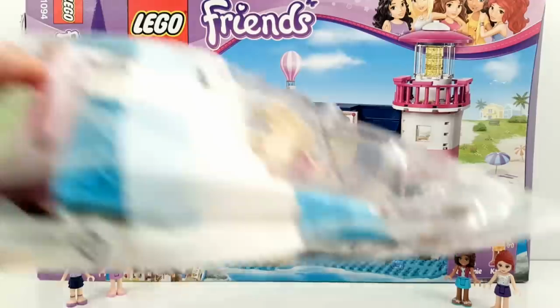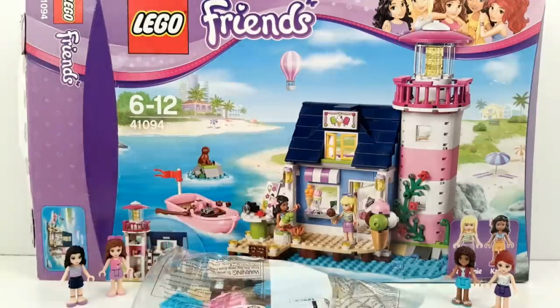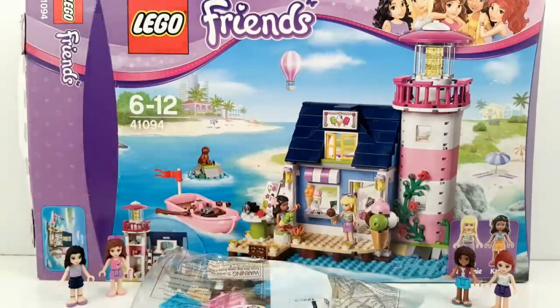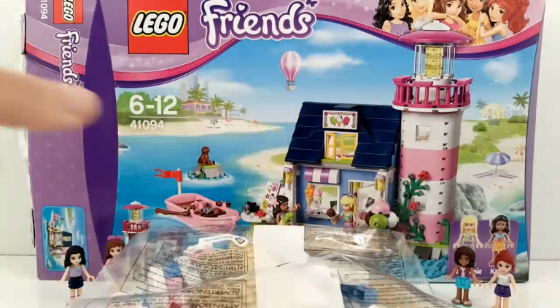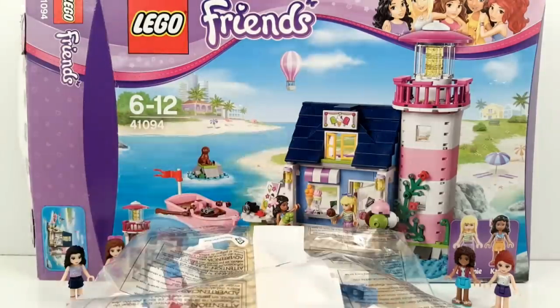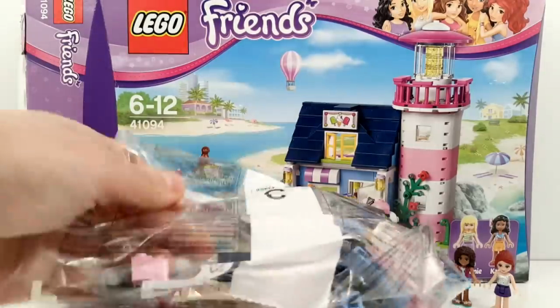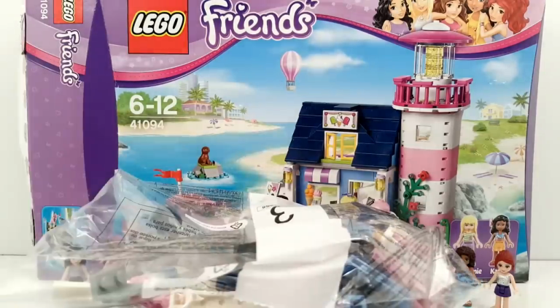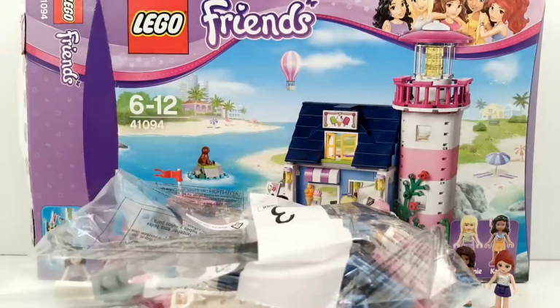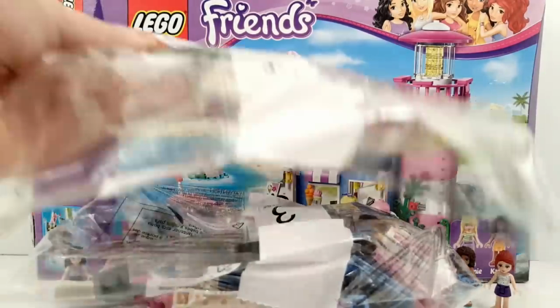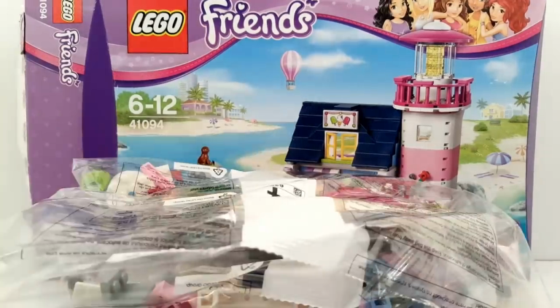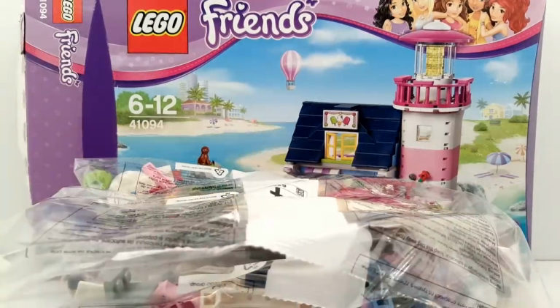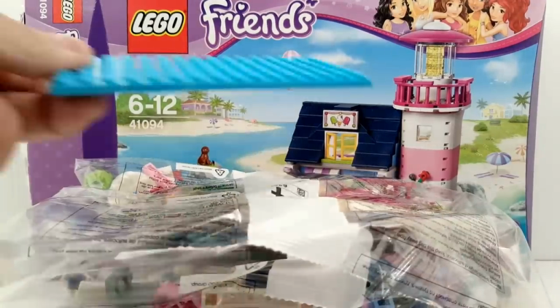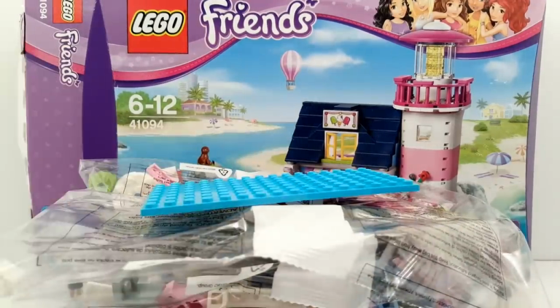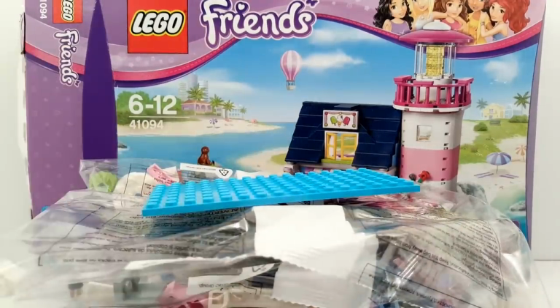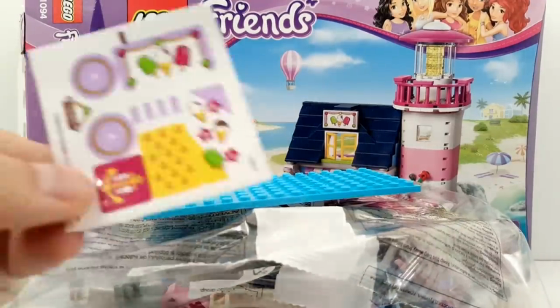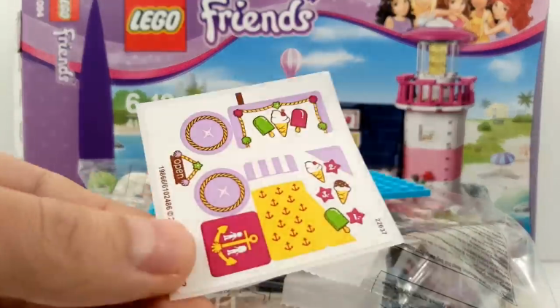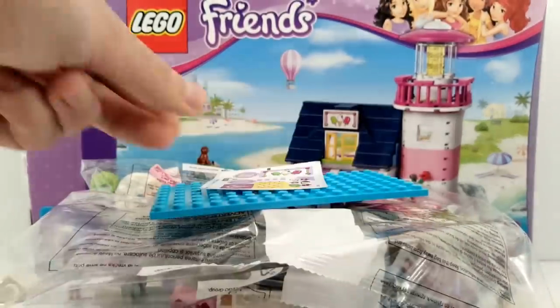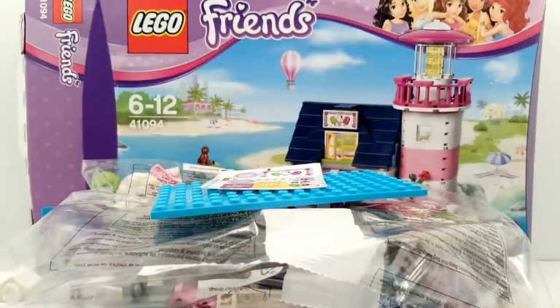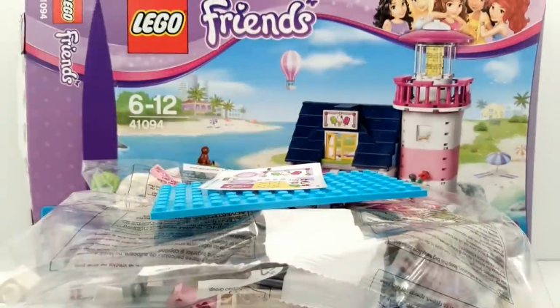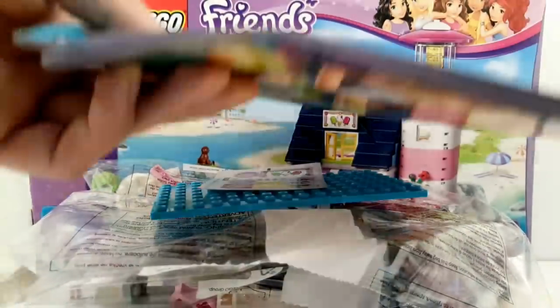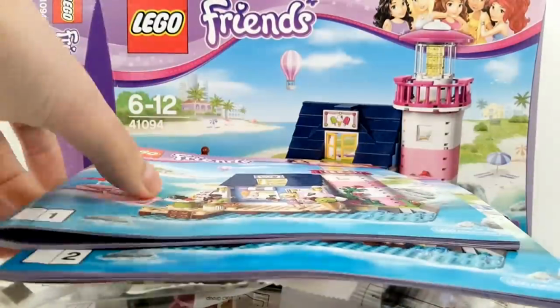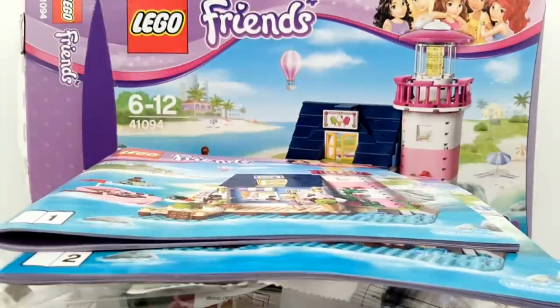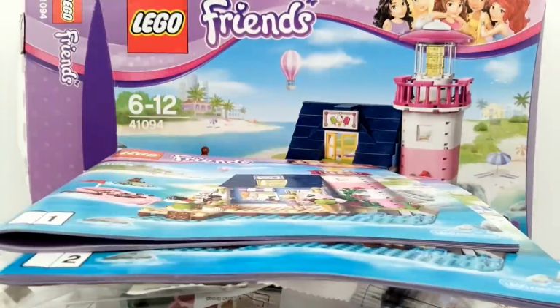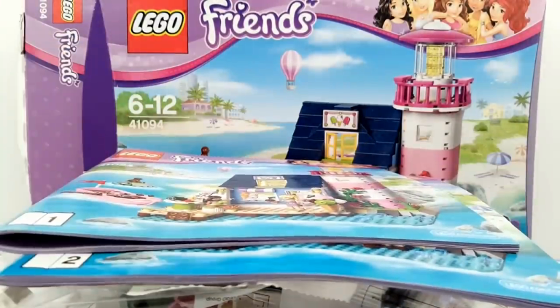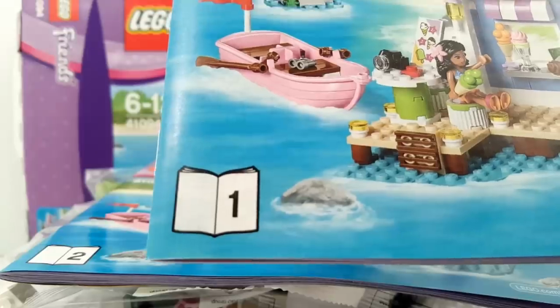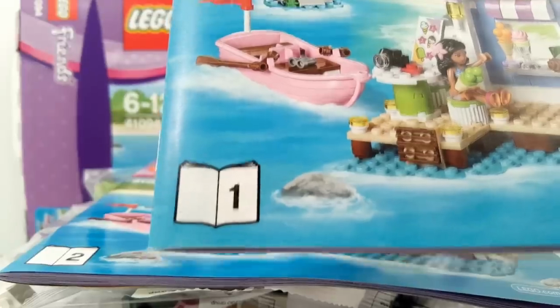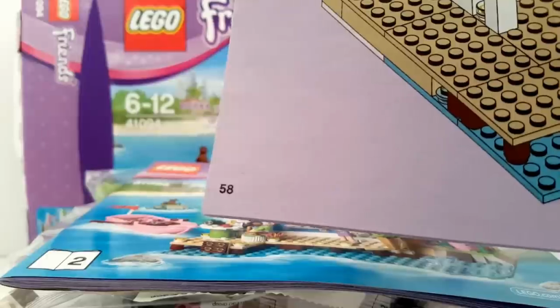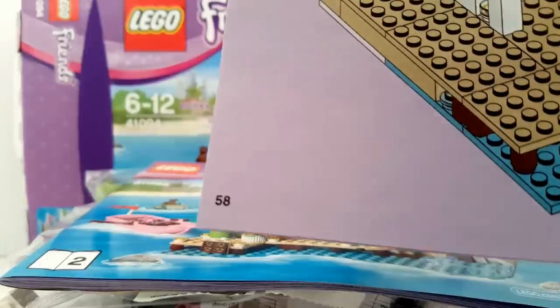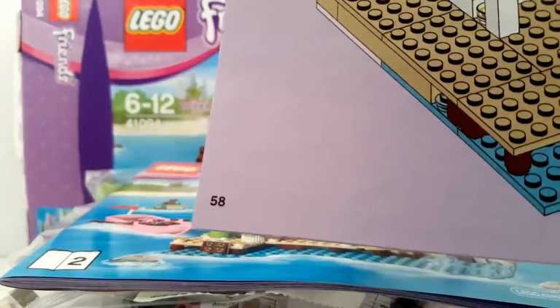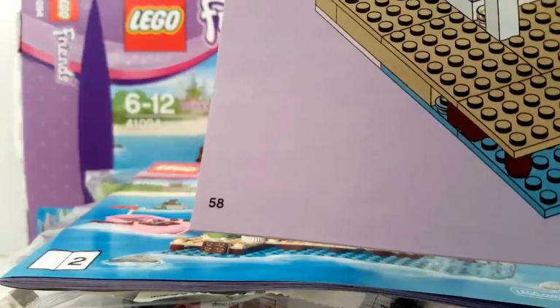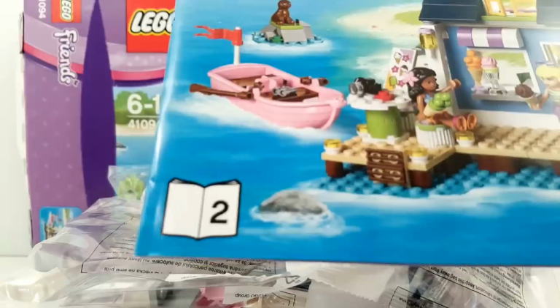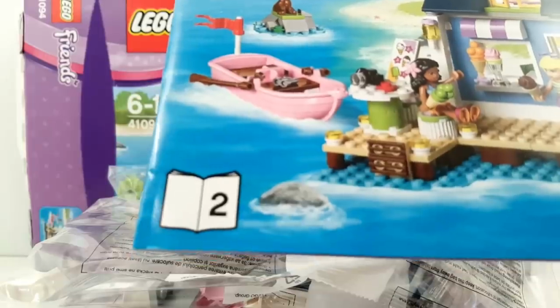The set comes with four bags, a loose plate, some stickers, and the instructions. The first instruction book goes all the way to page number 58 and the second to 57.